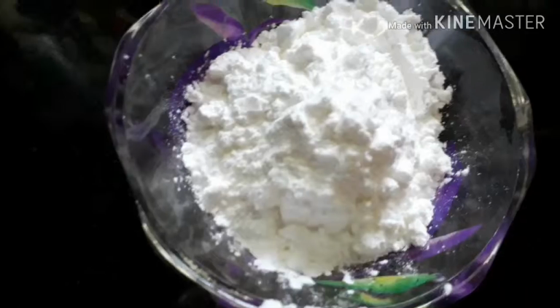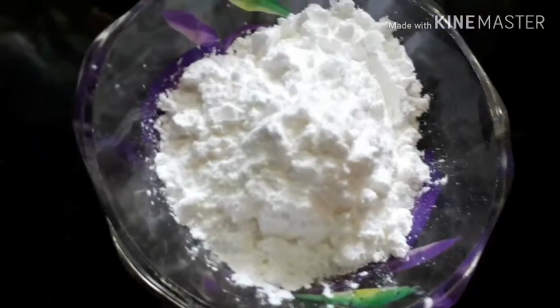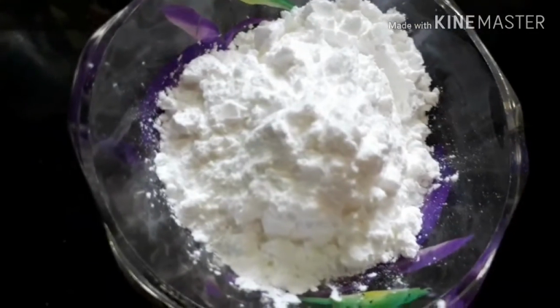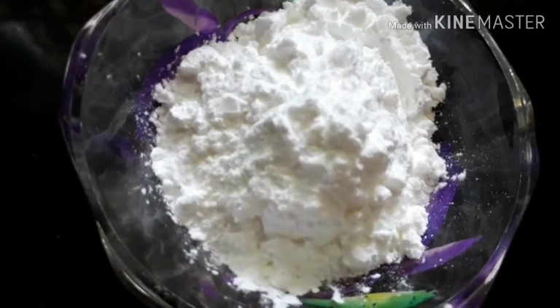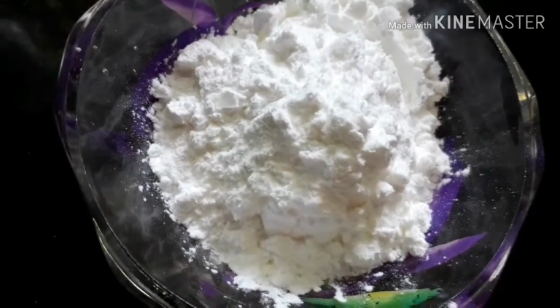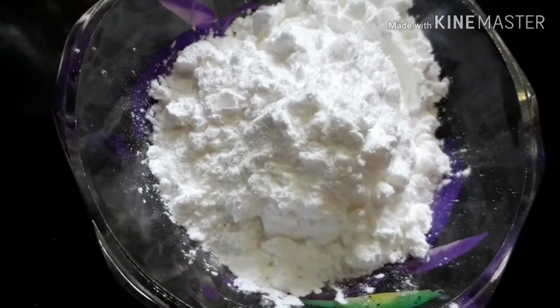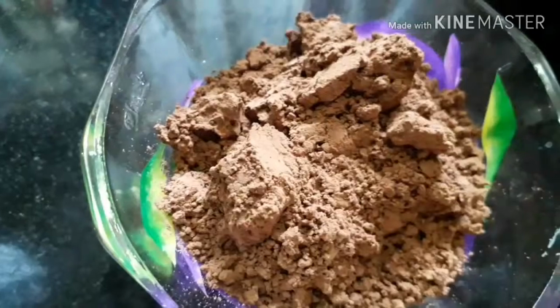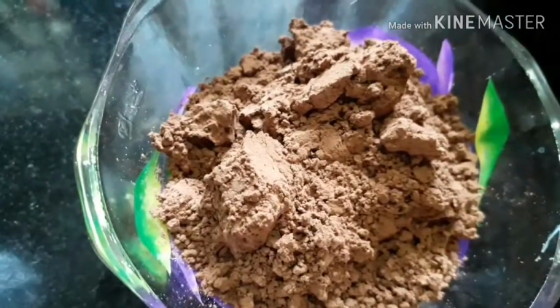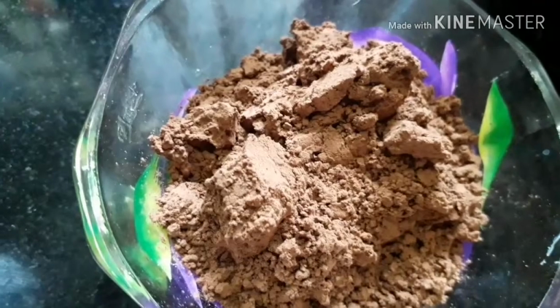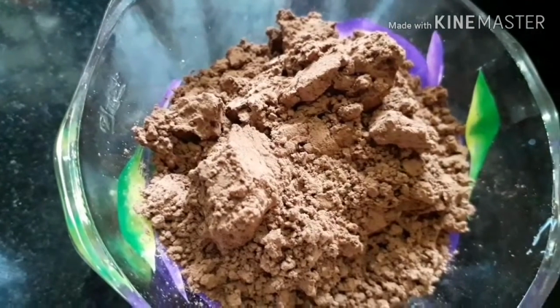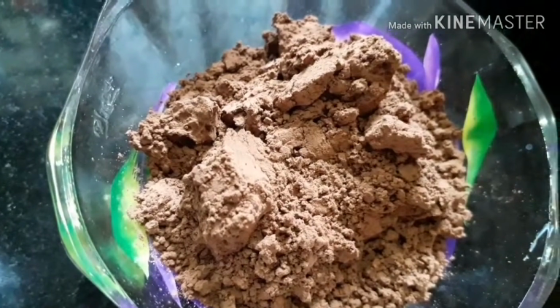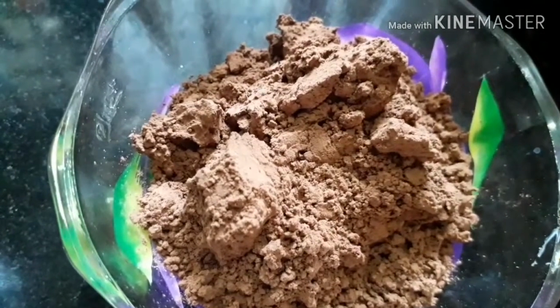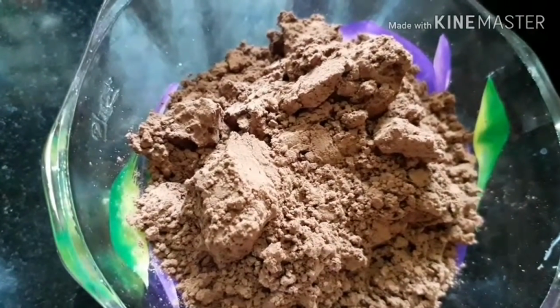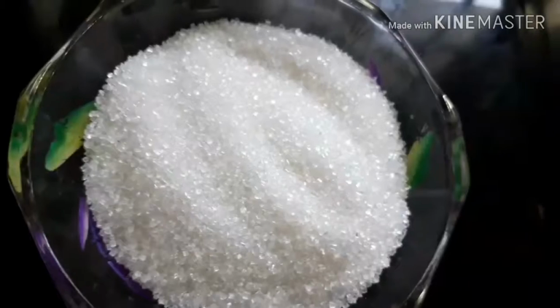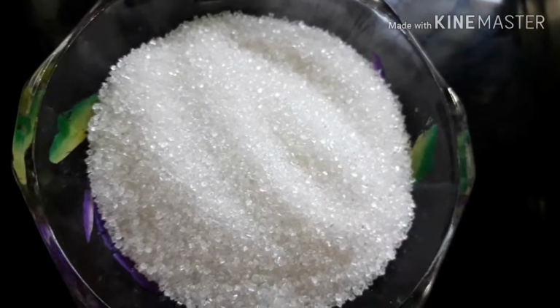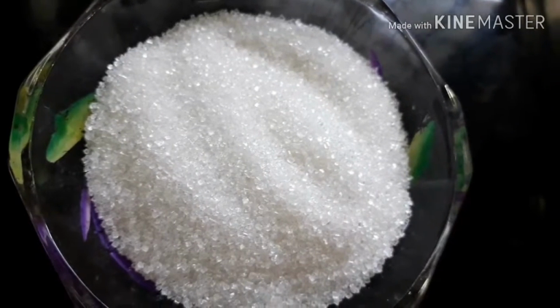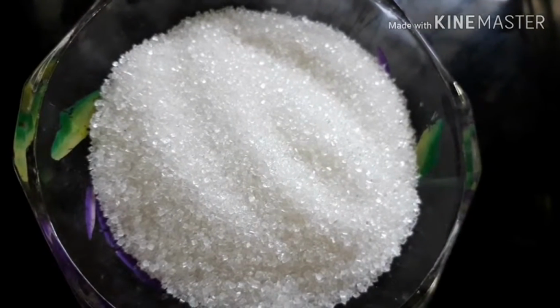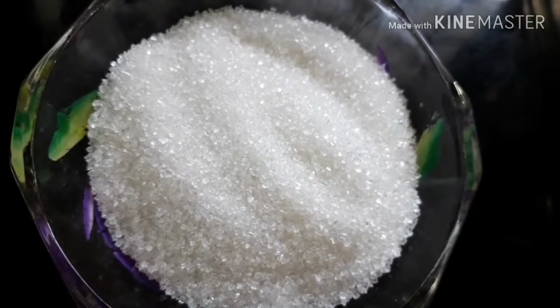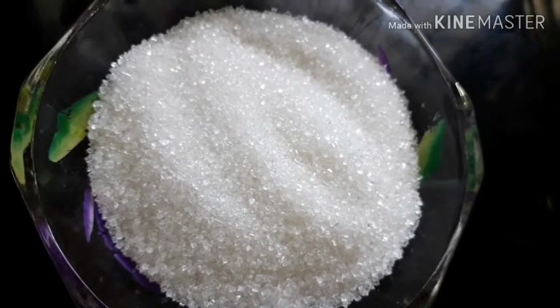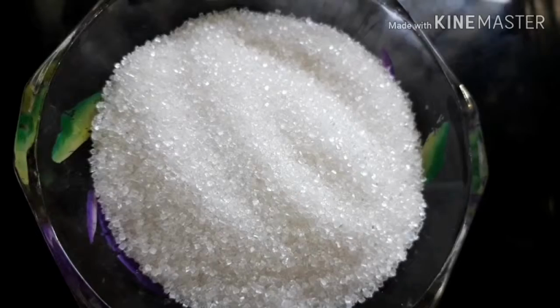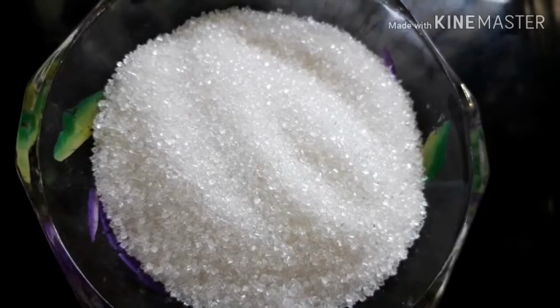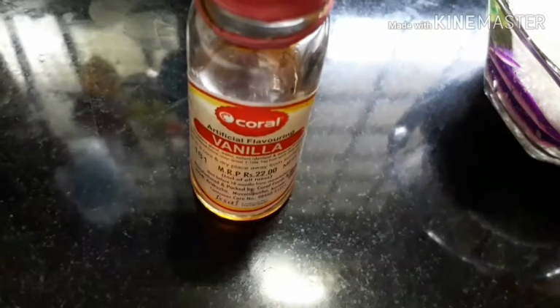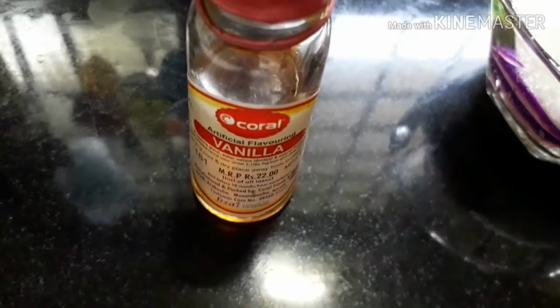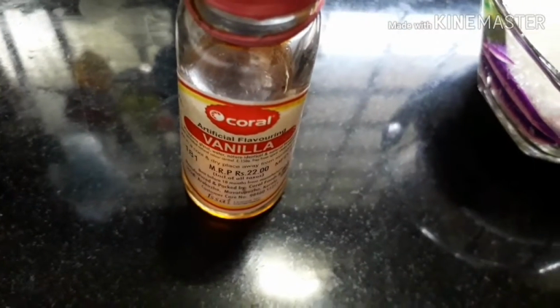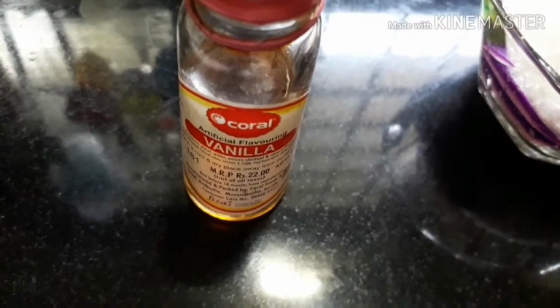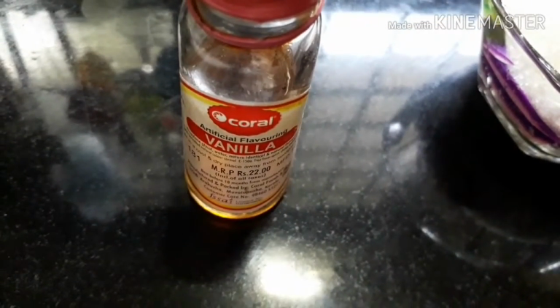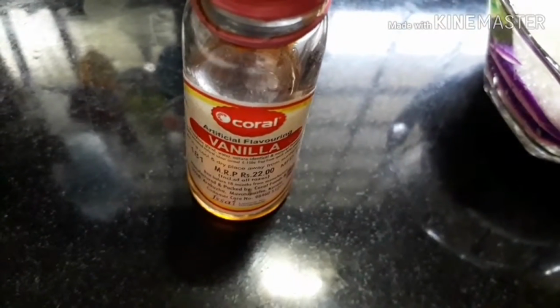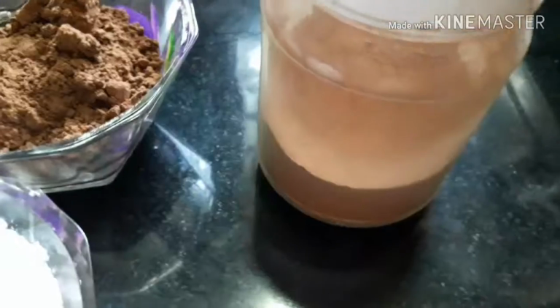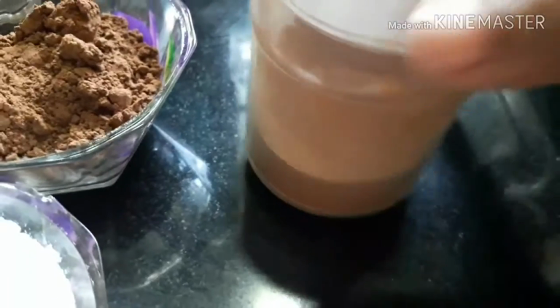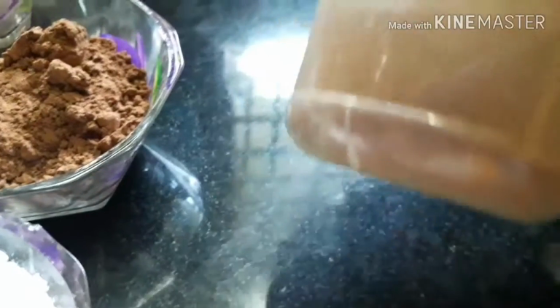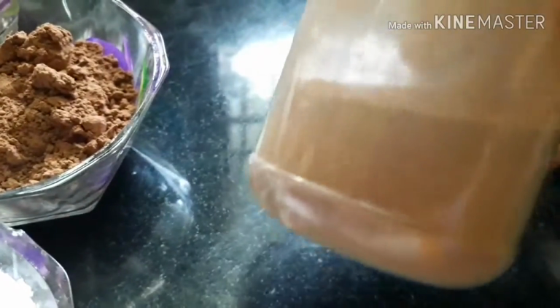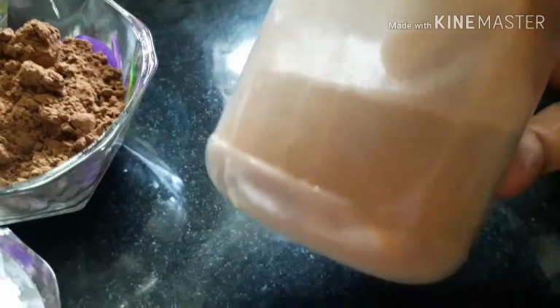4 tbsp corn flour, 4 tbsp cocoa powder, 4 tbsp vanilla essence.